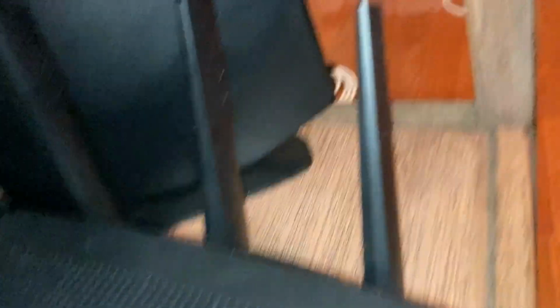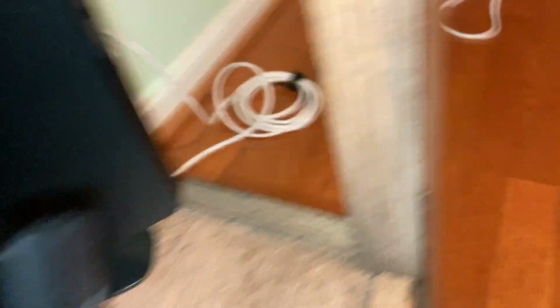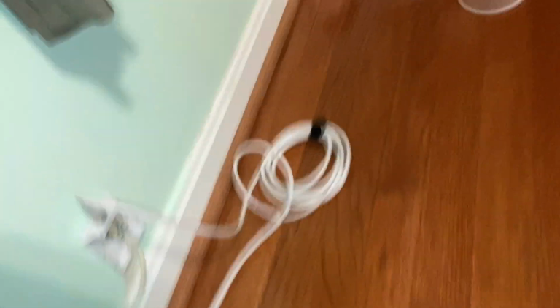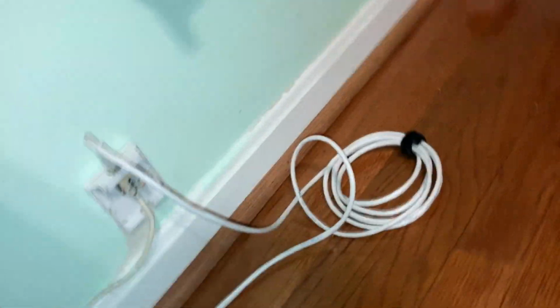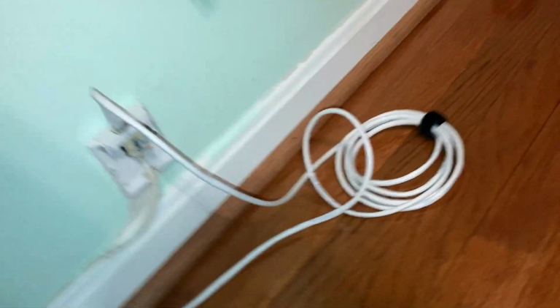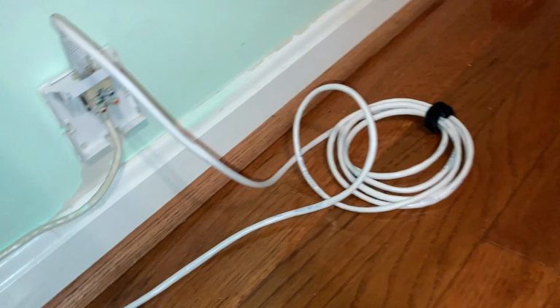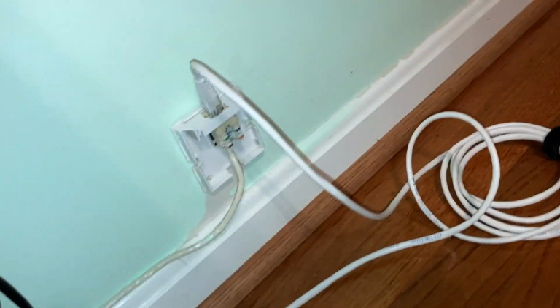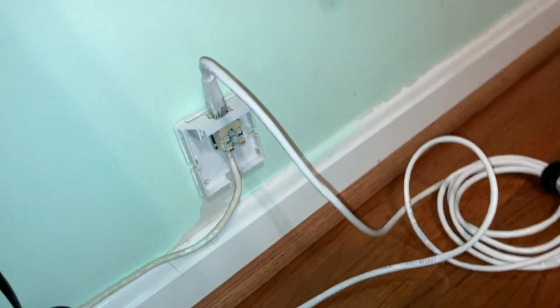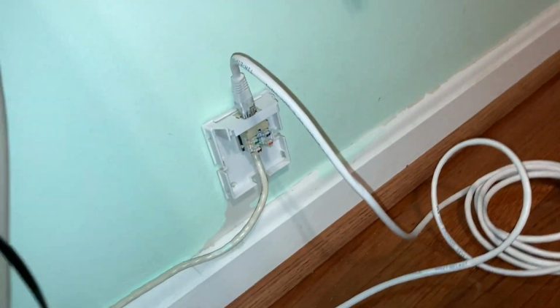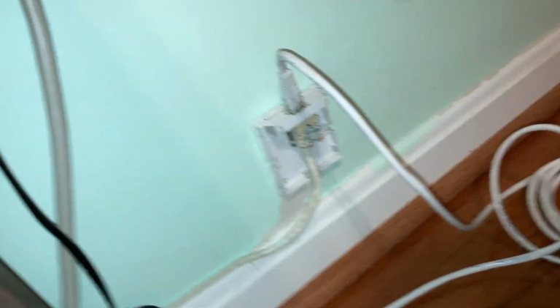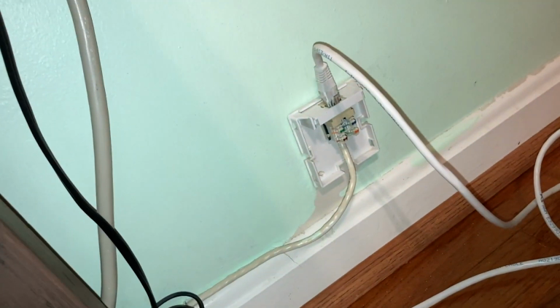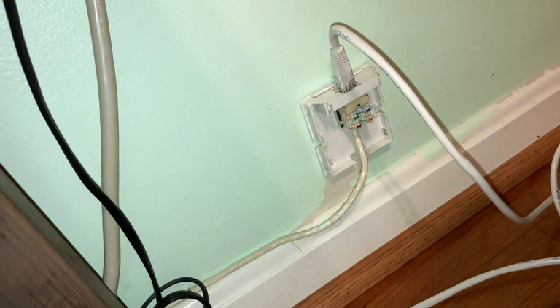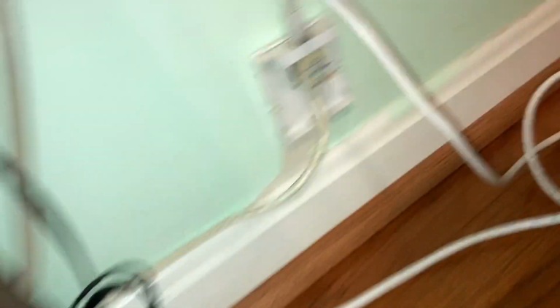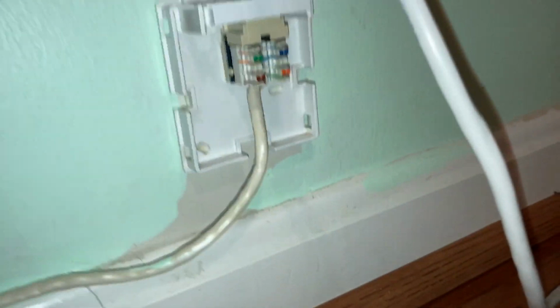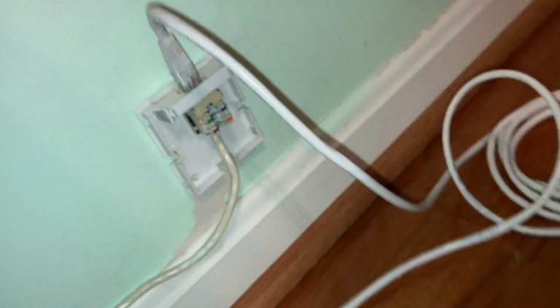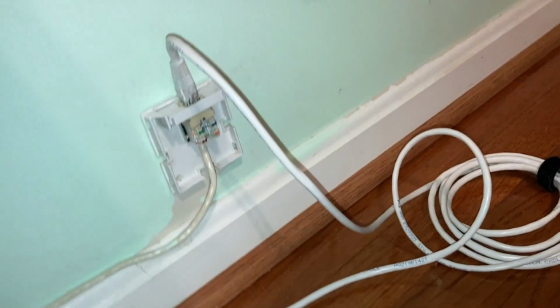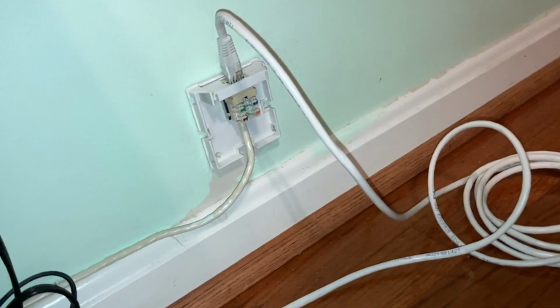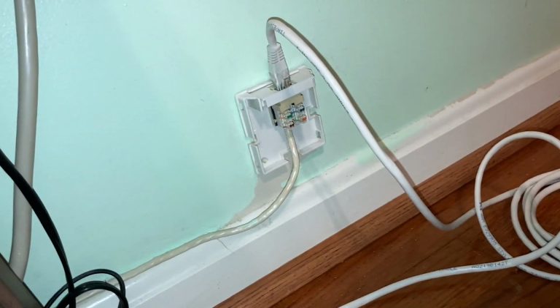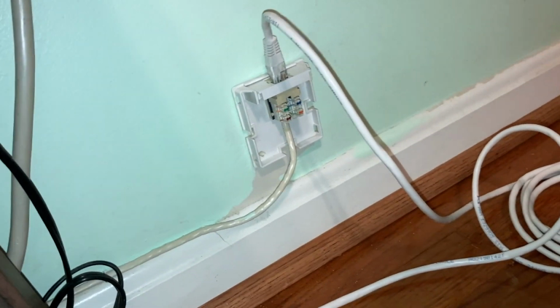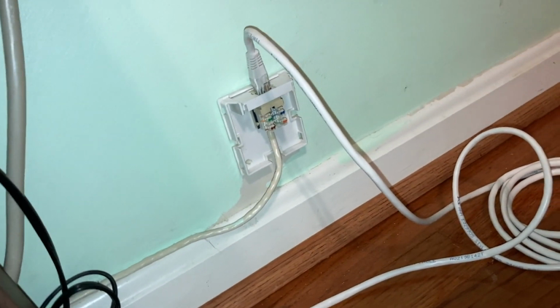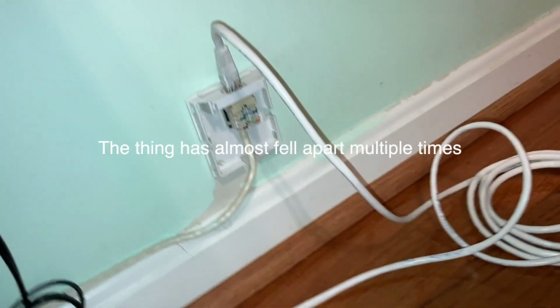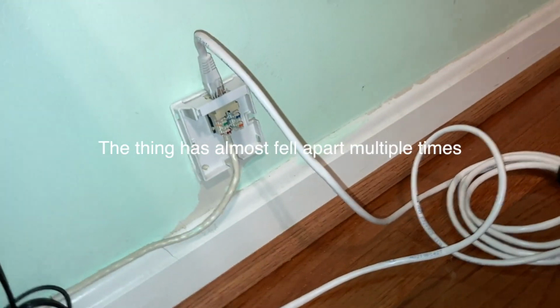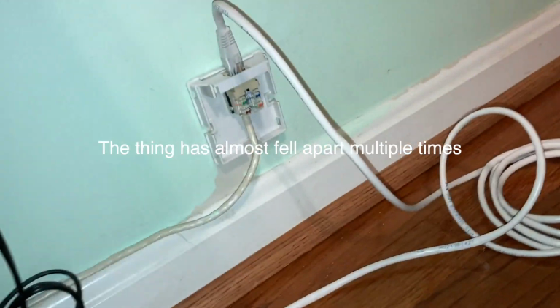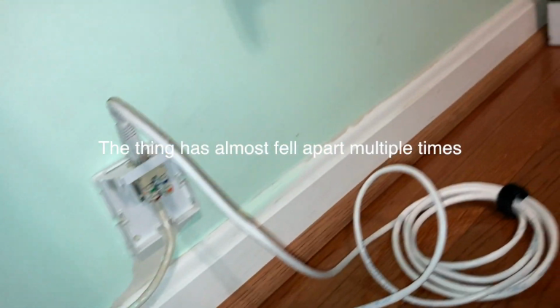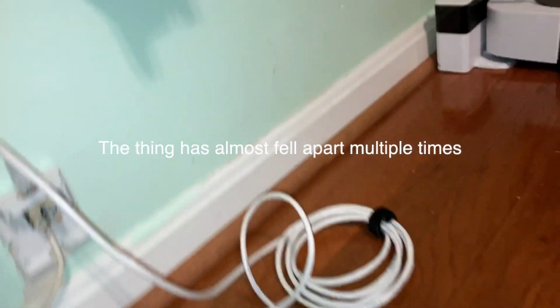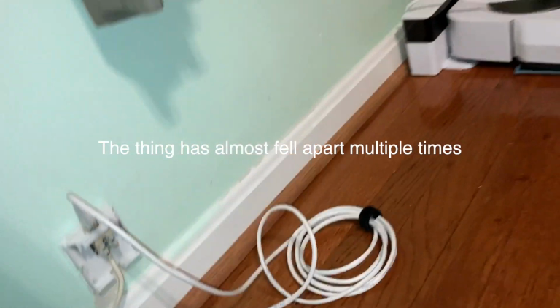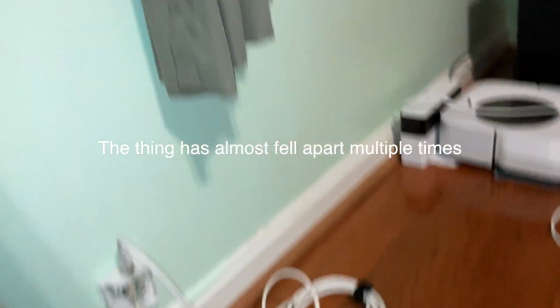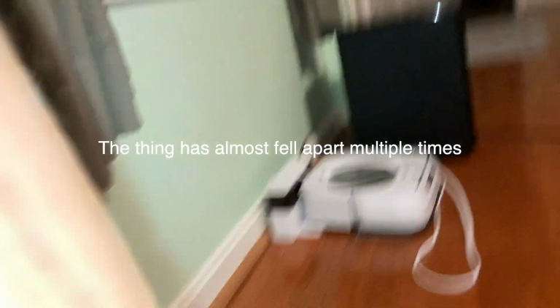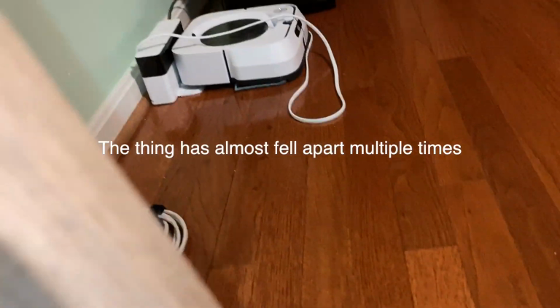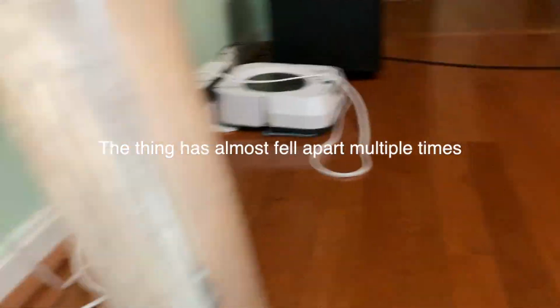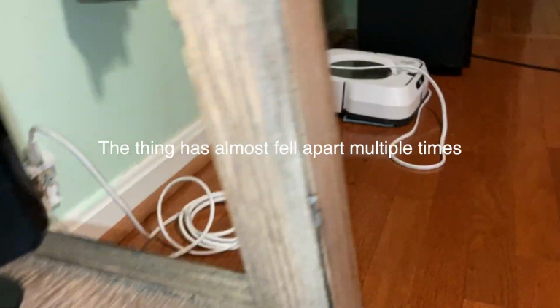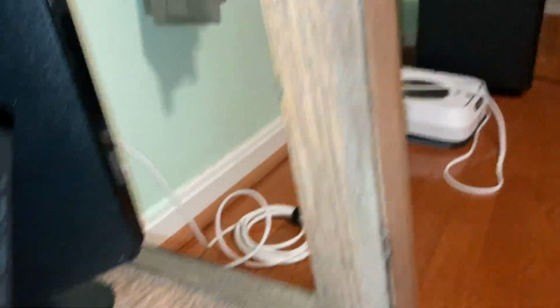So then we have my main FIOS cable — this is how Verizon installed it. Does this seem professional to you? This is how they installed it. I think they replaced it about two years ago.